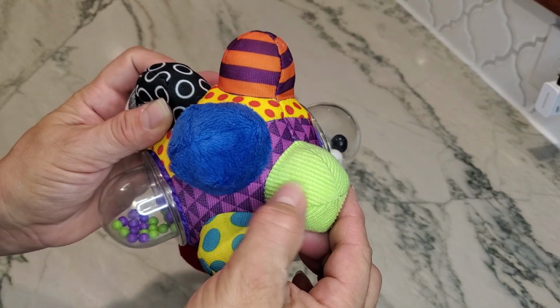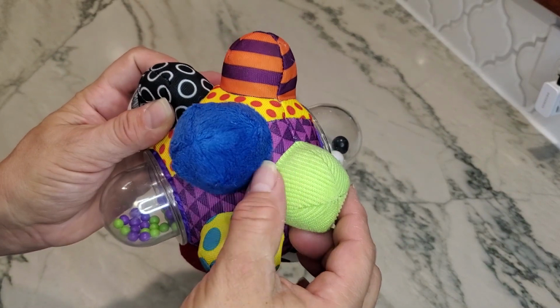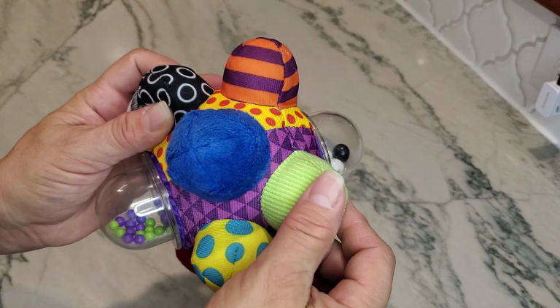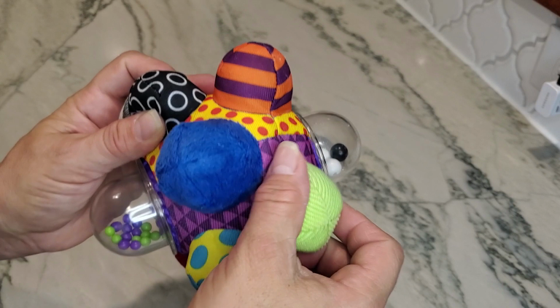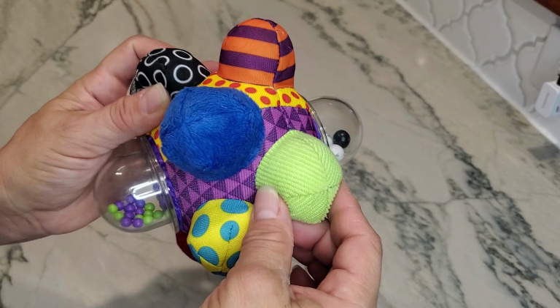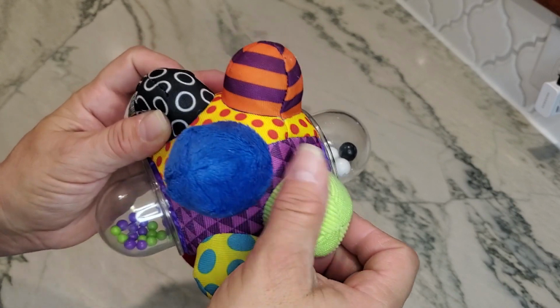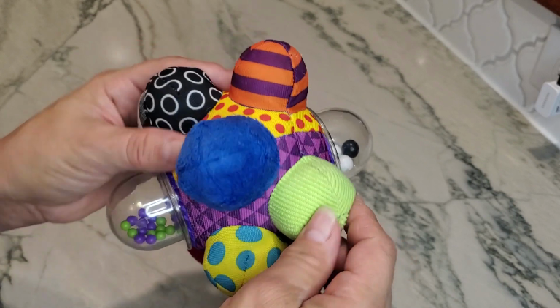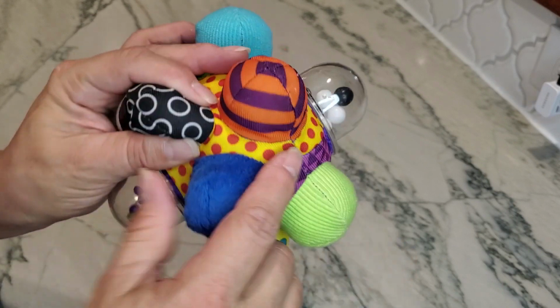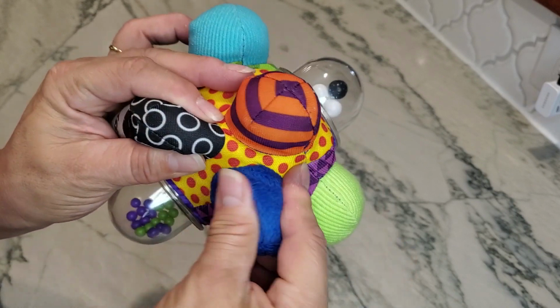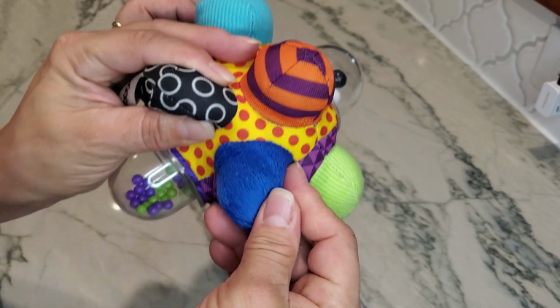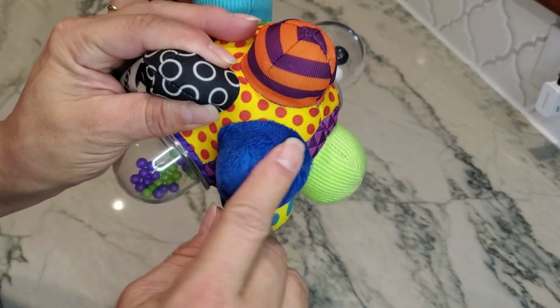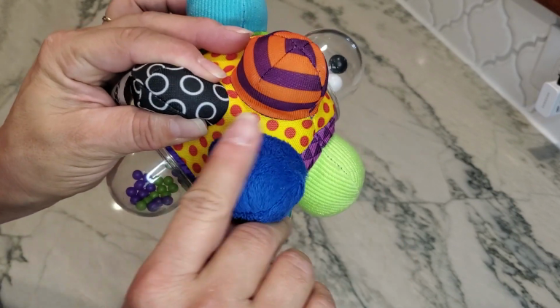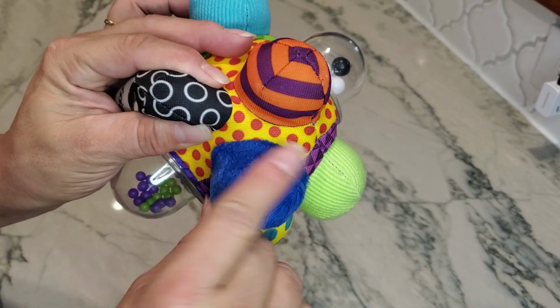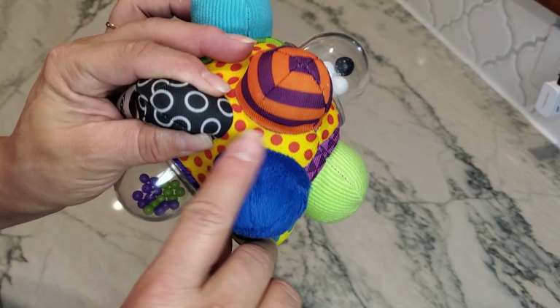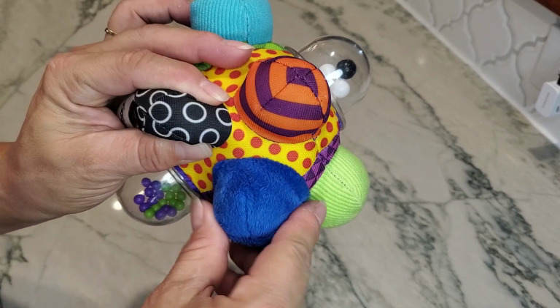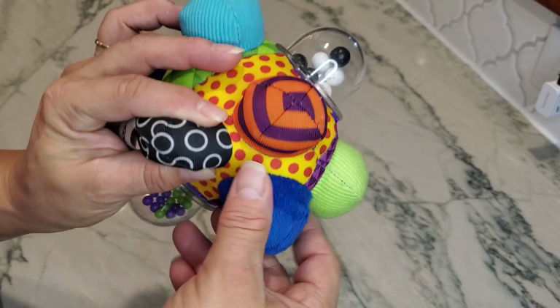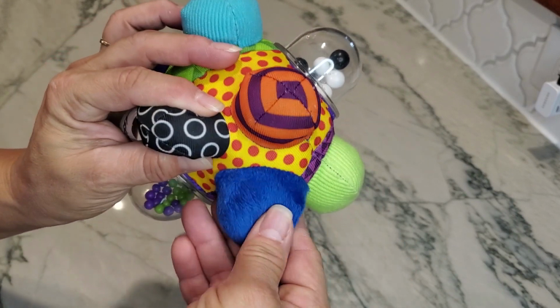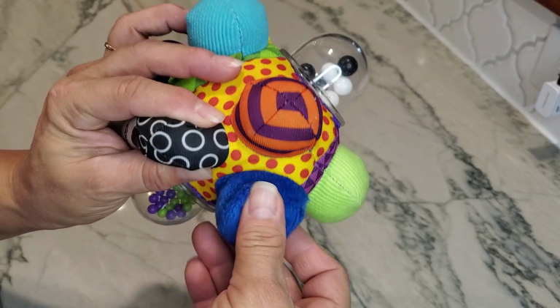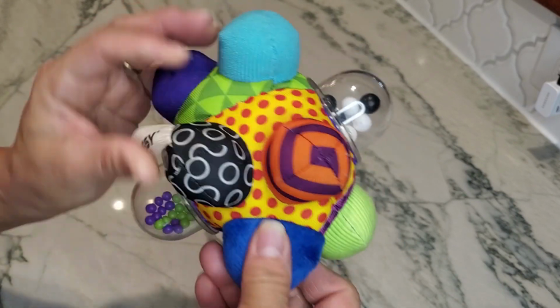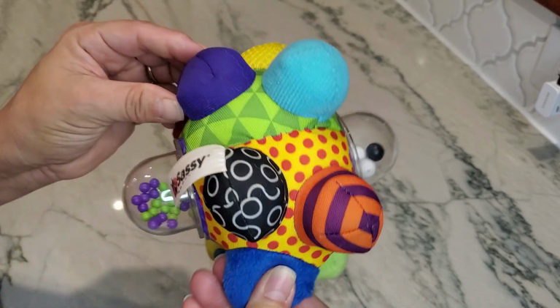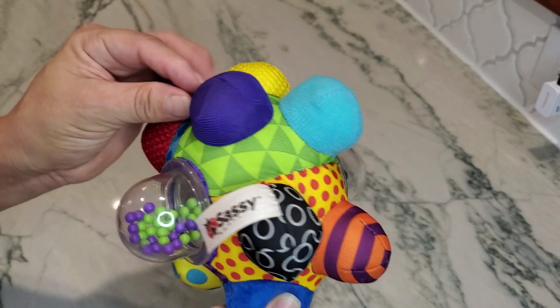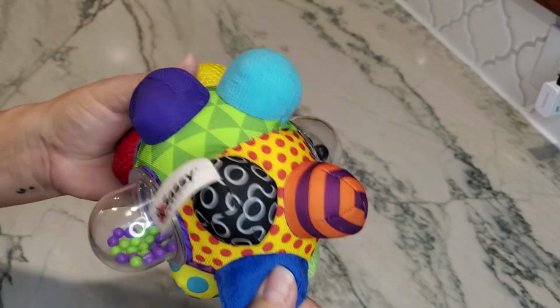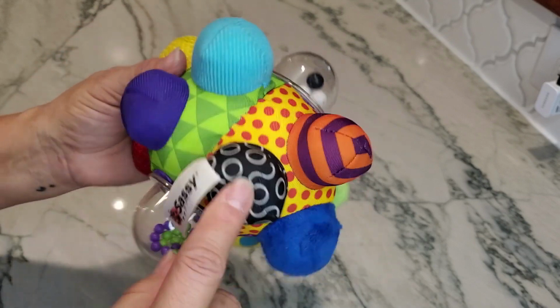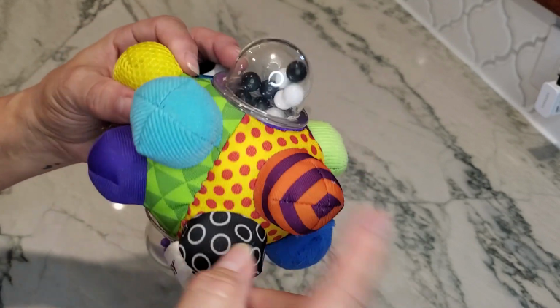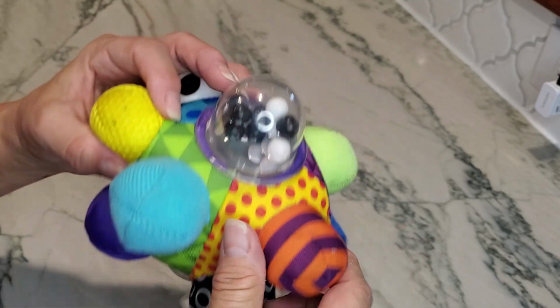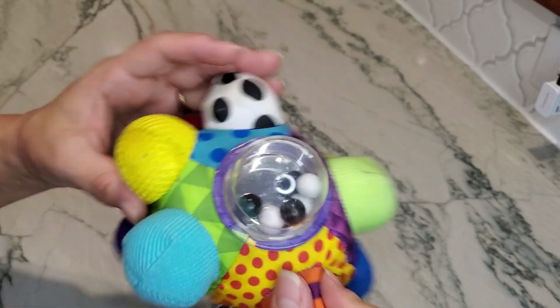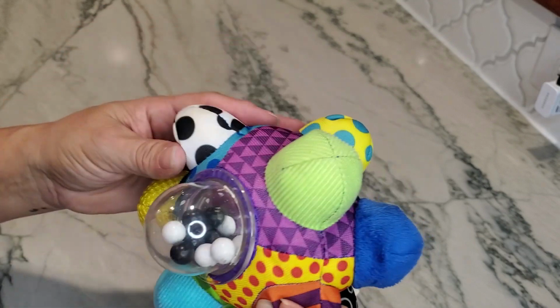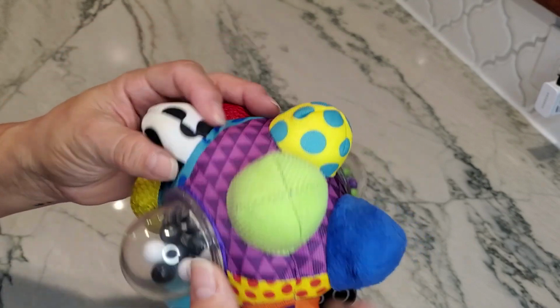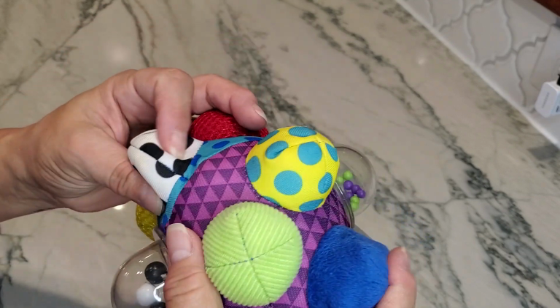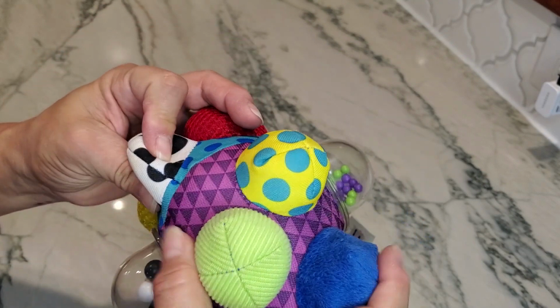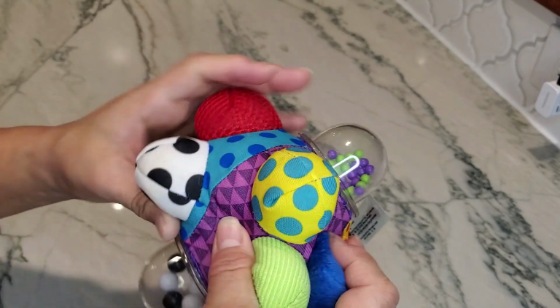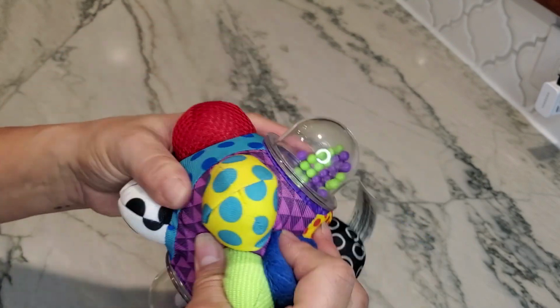Each one of these has a different texture and color. You can see this one has stripes on it, kind of like a velvet. This one here is very soft, kind of like a microfiber. And then of course all of the different colors.